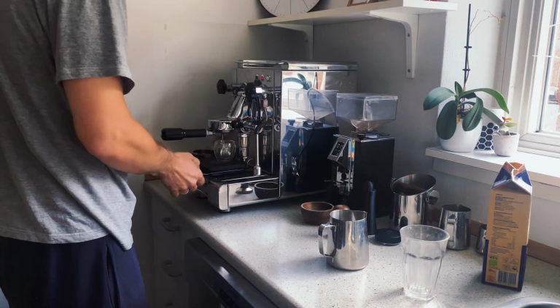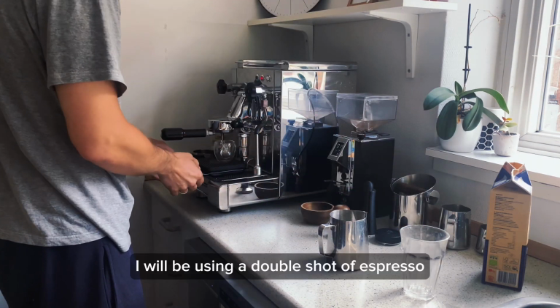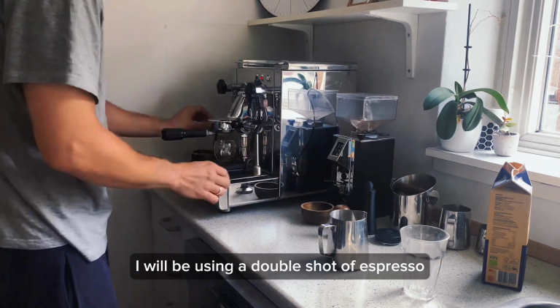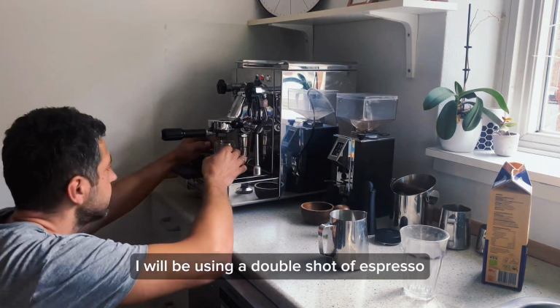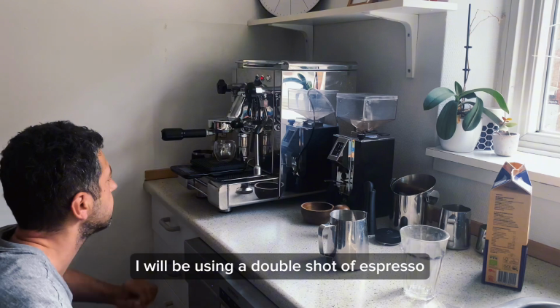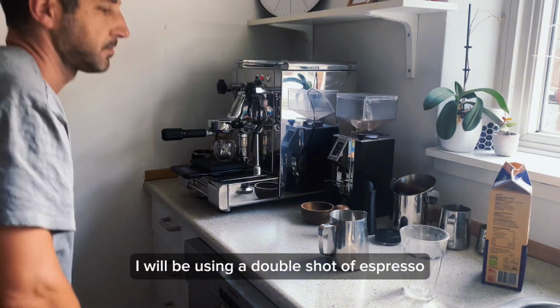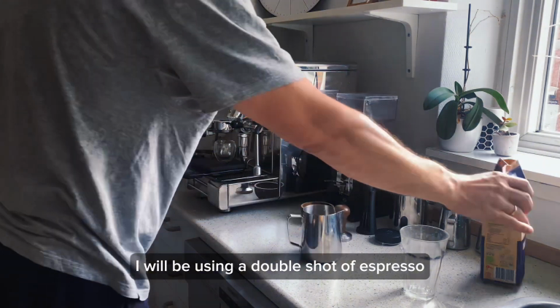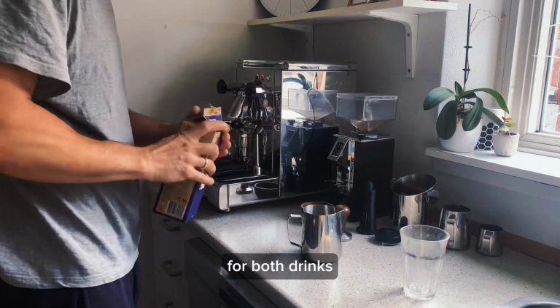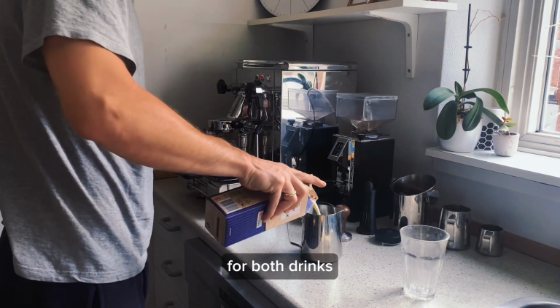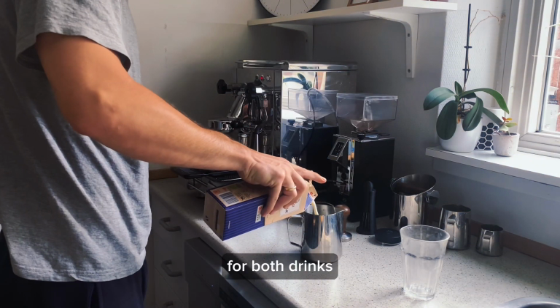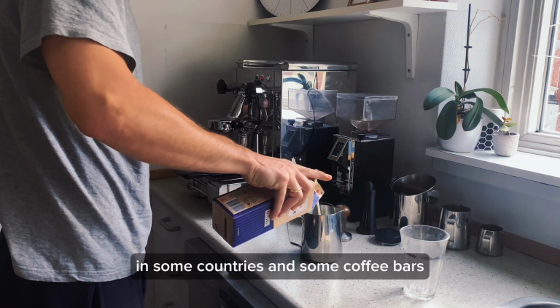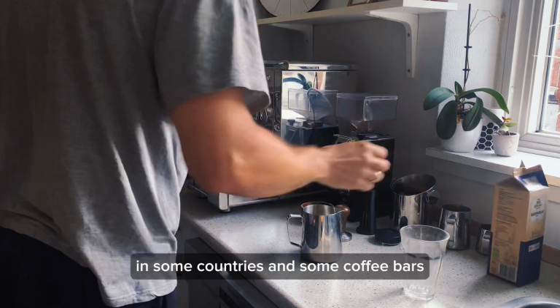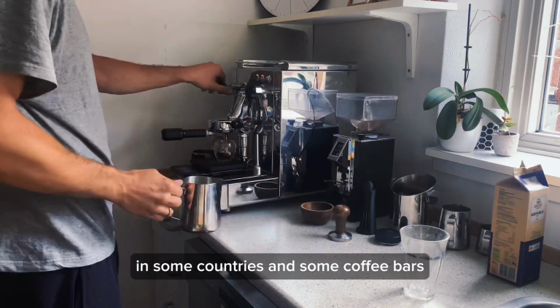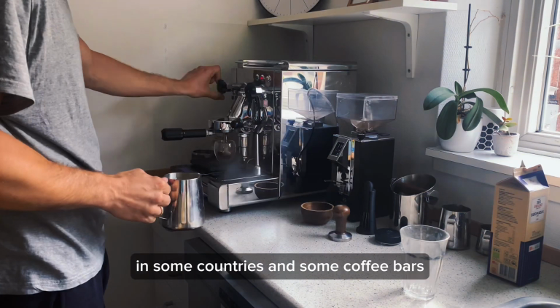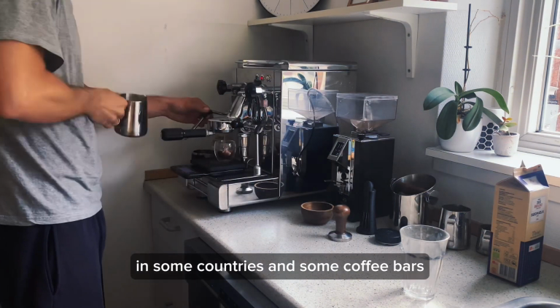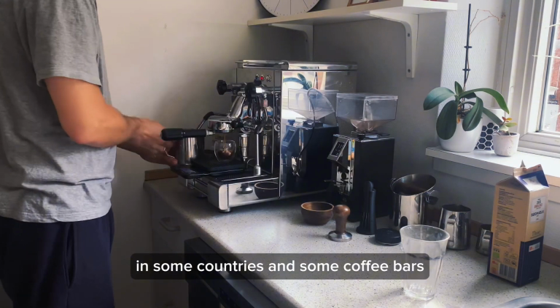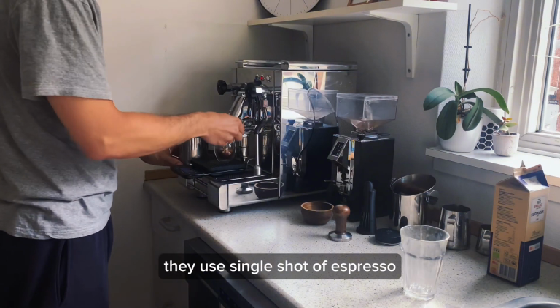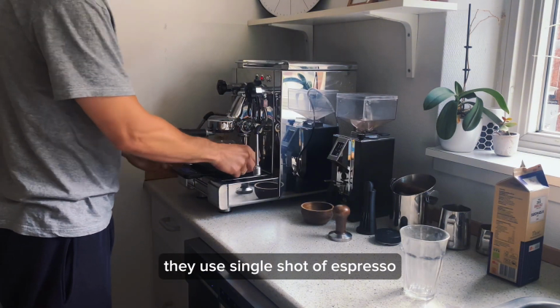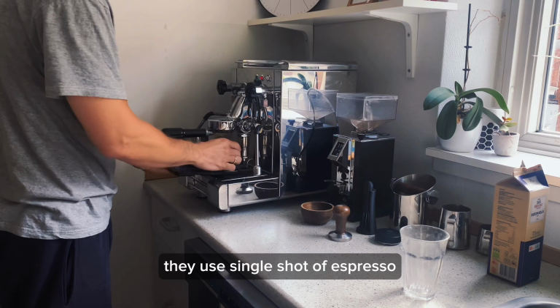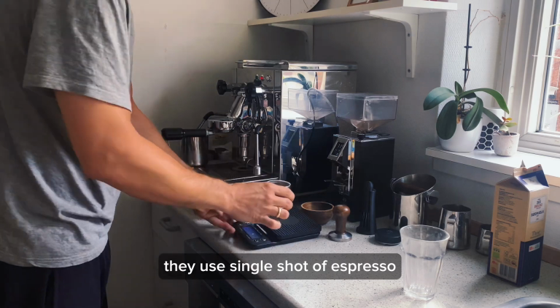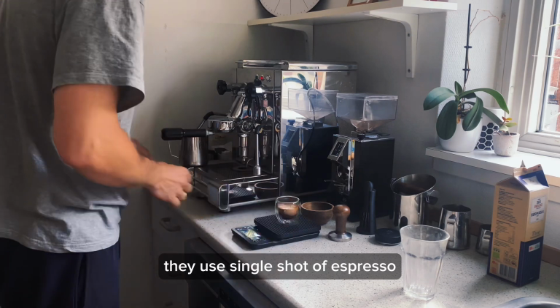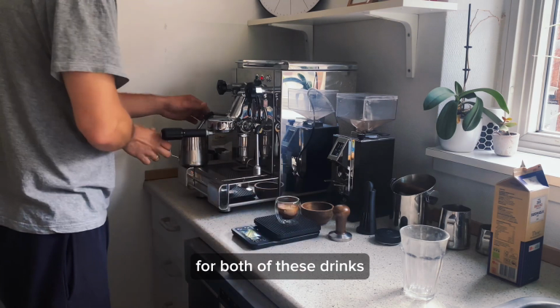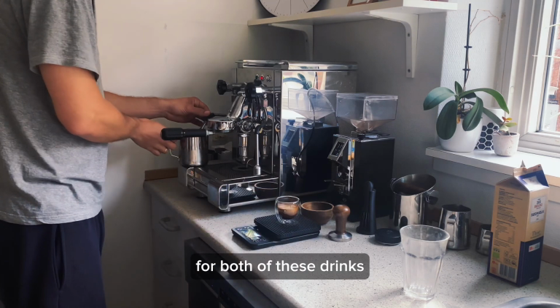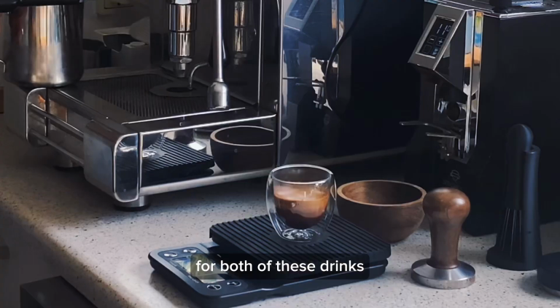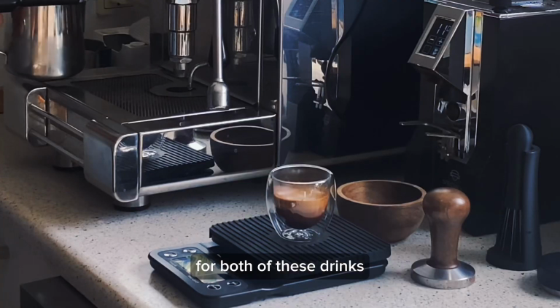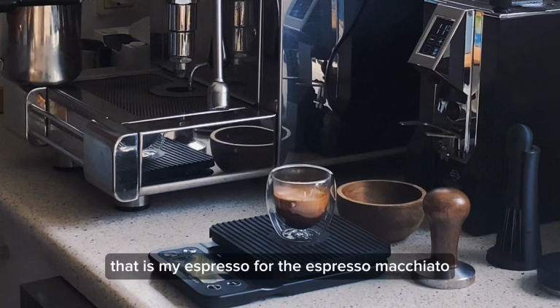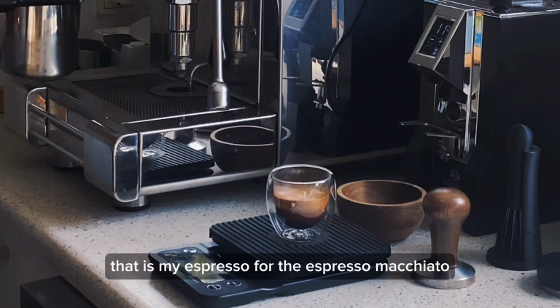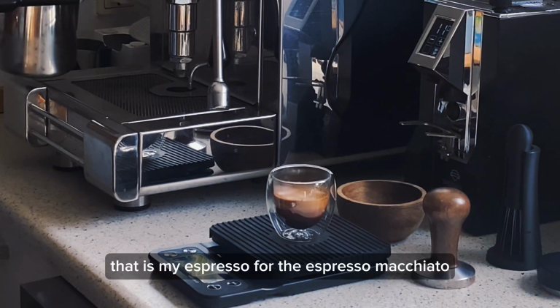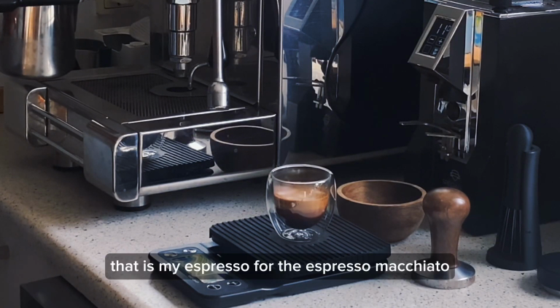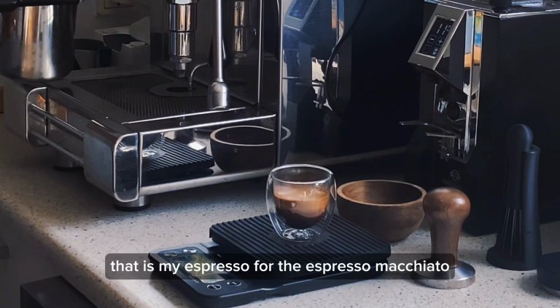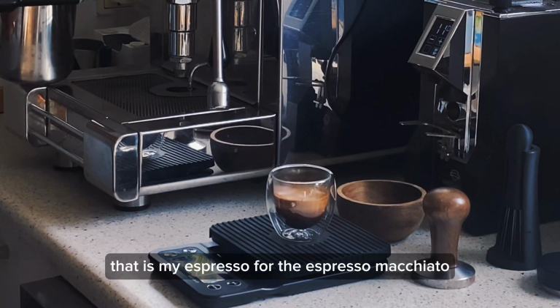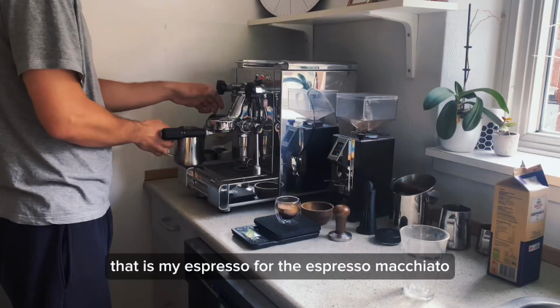I will be using a double shot of espresso for both drinks. In some countries and some coffee bars they use a single shot of espresso for both of these drinks. That is my espresso for the espresso macchiato.